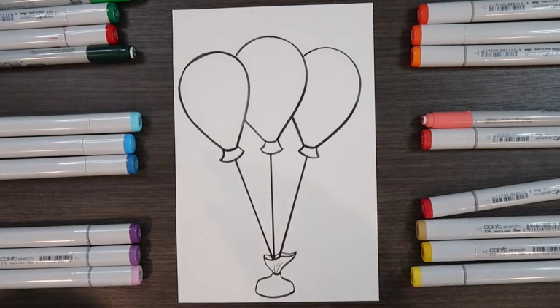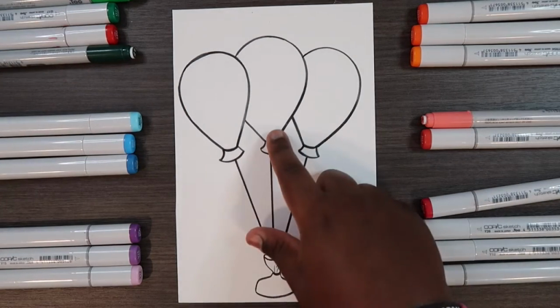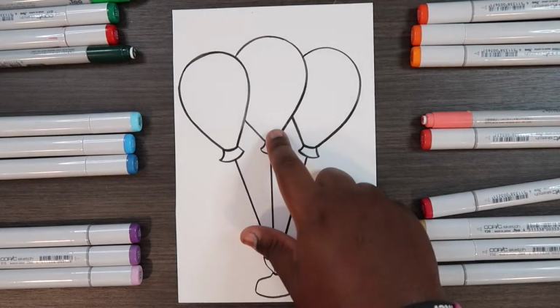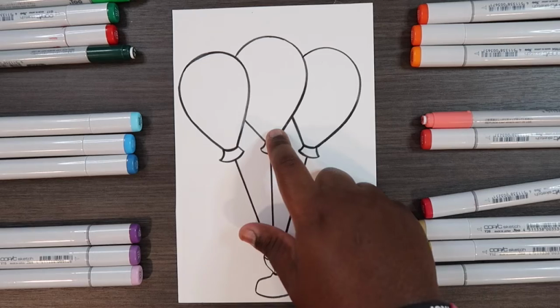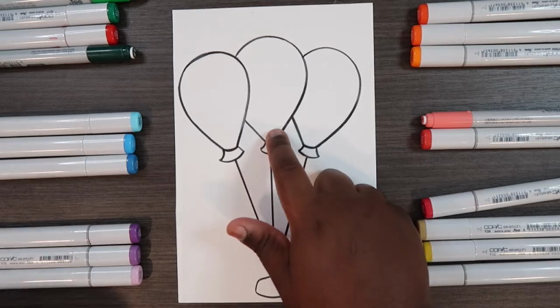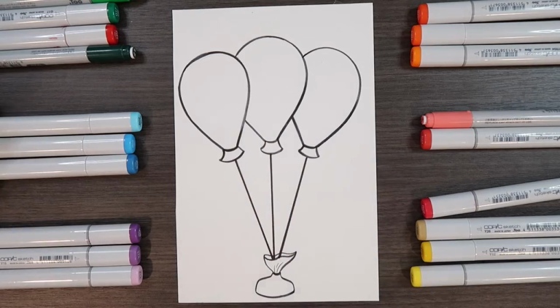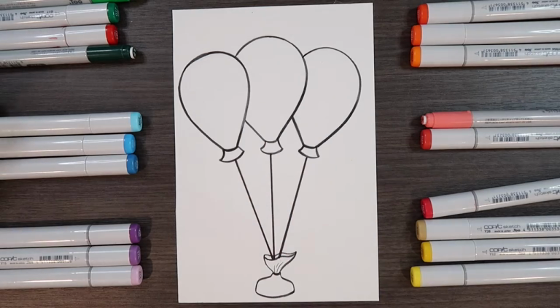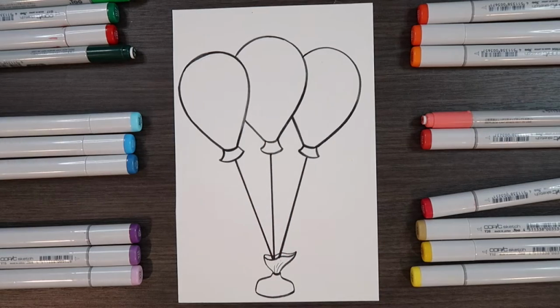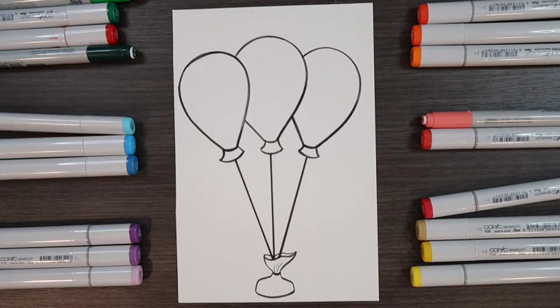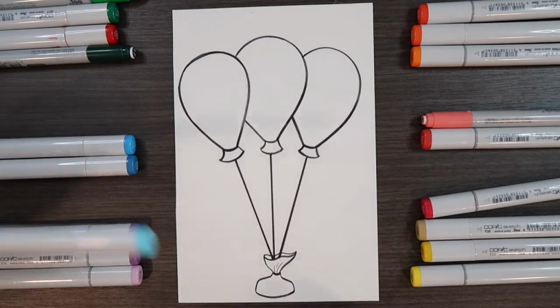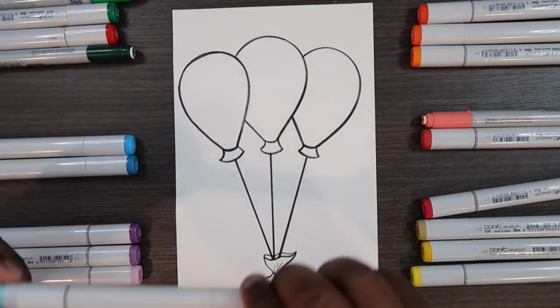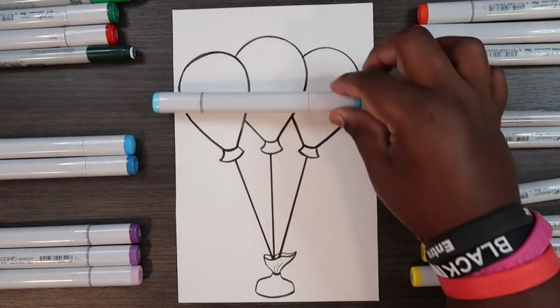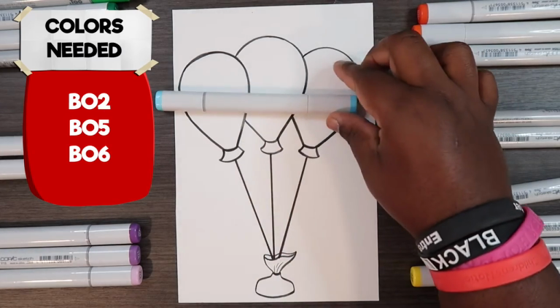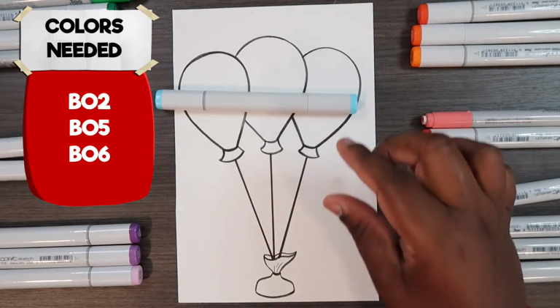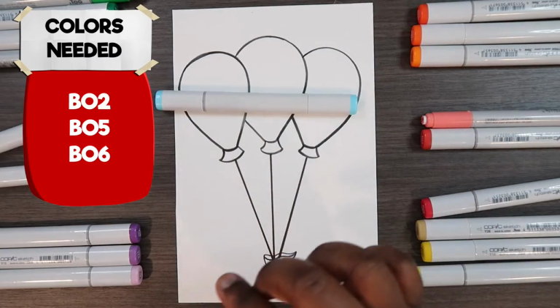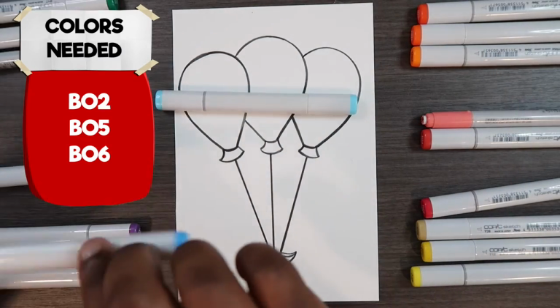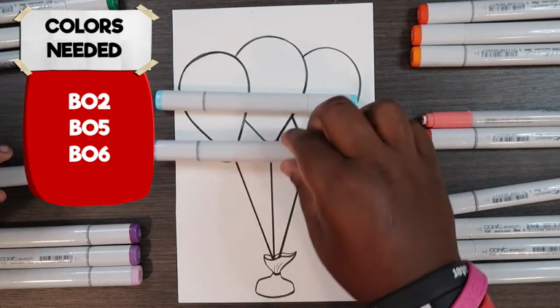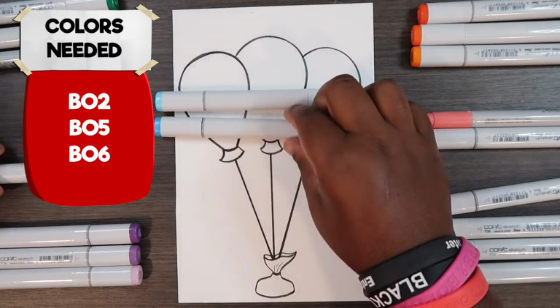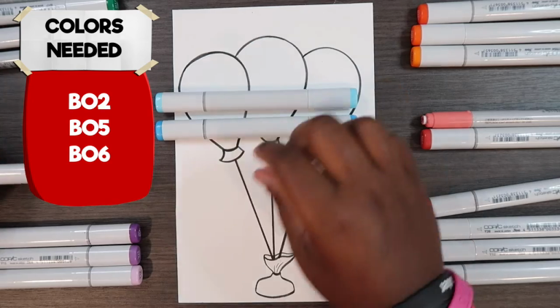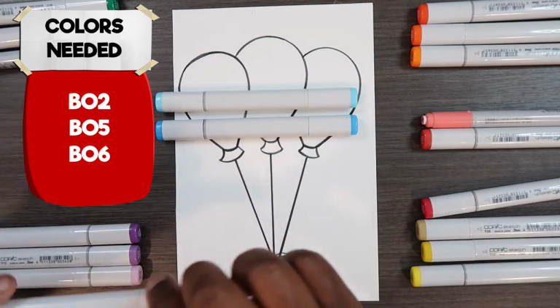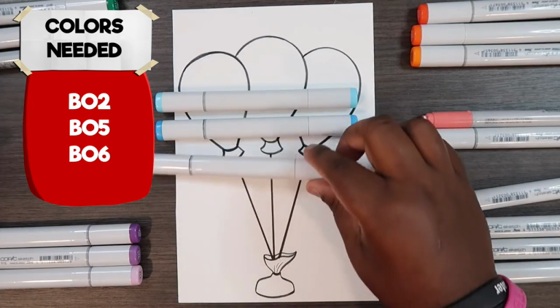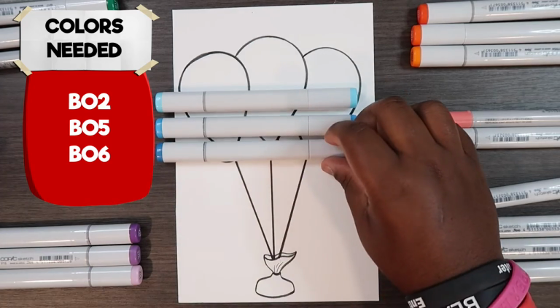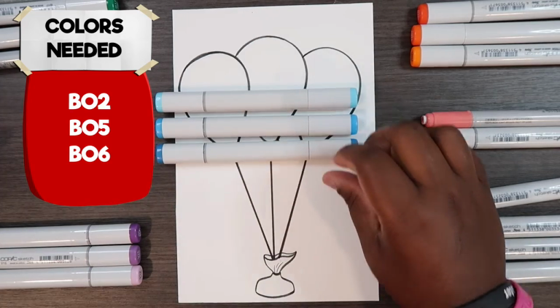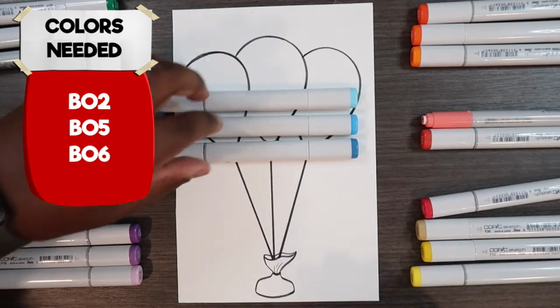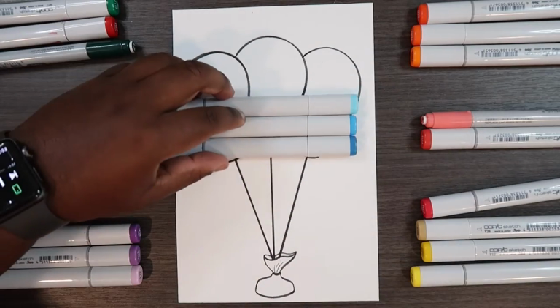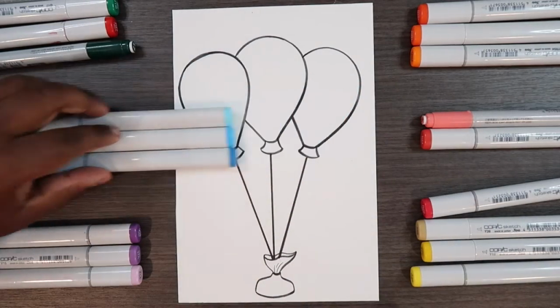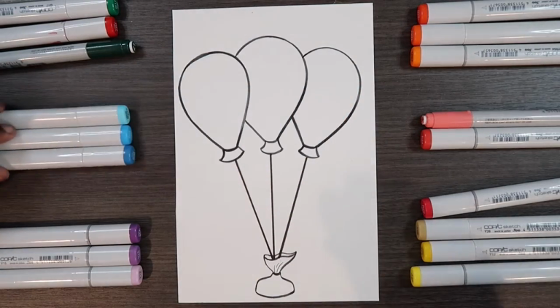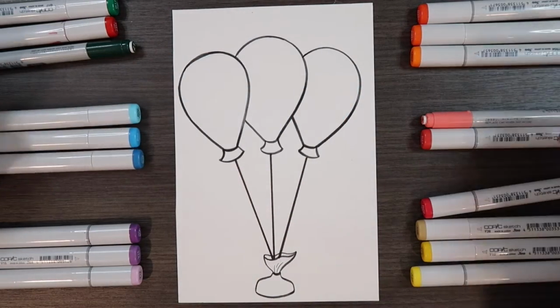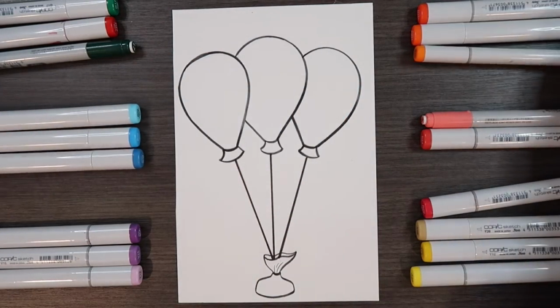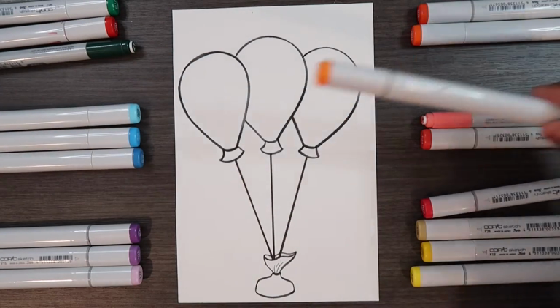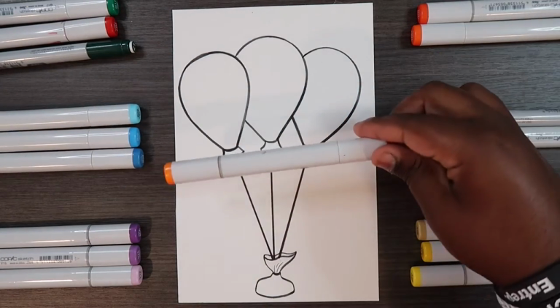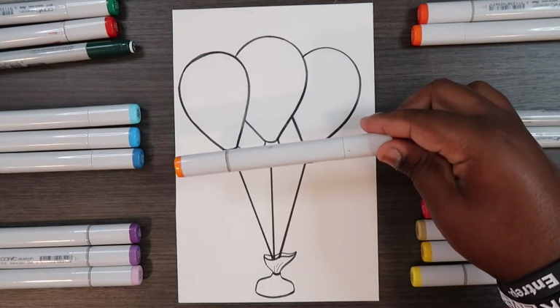The second balloon will be blue and I have a combination of blue colors: B02, B05, and B06. To complement these blues I'll be using YR04.